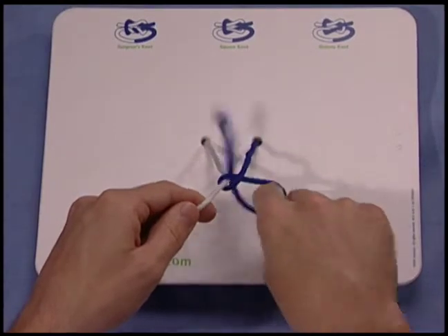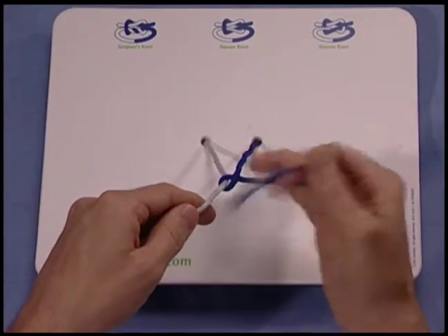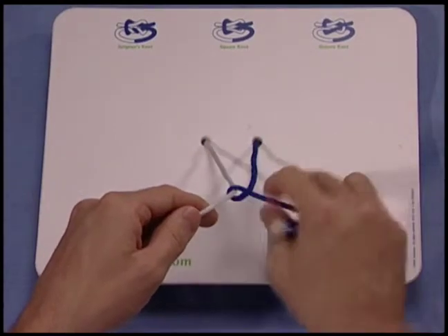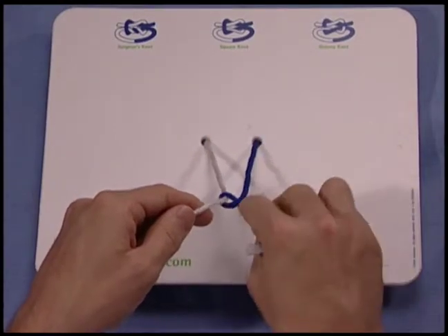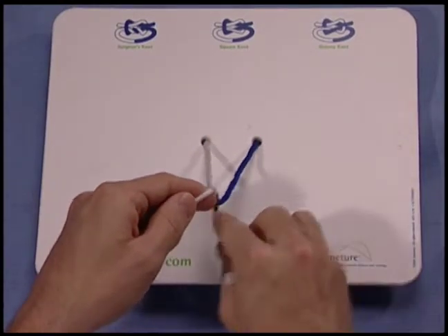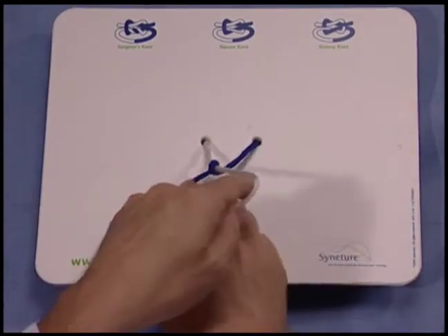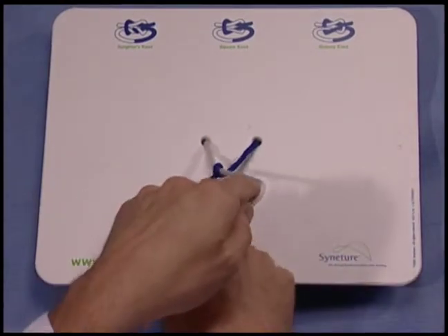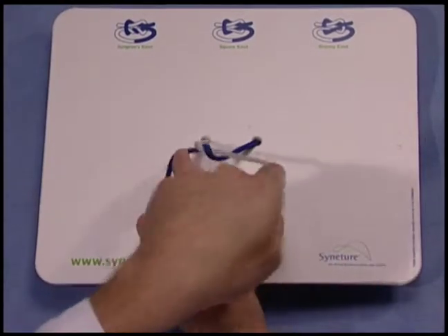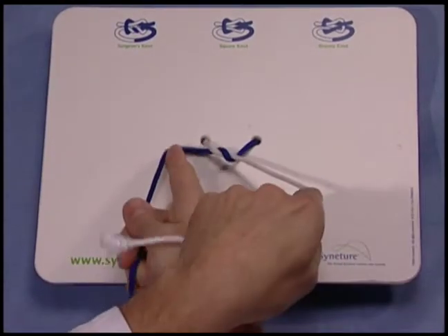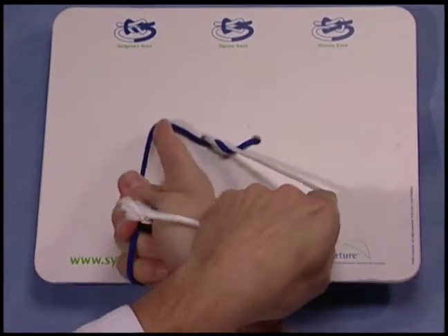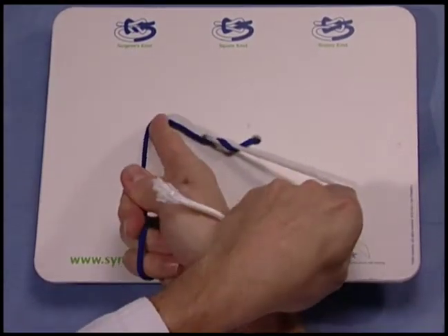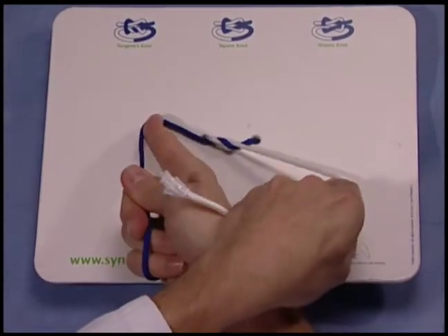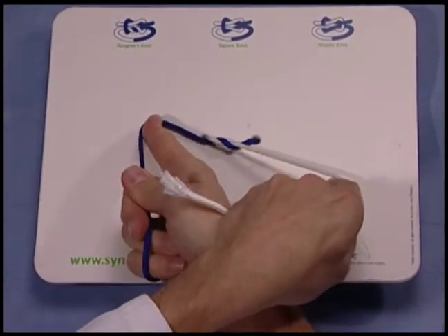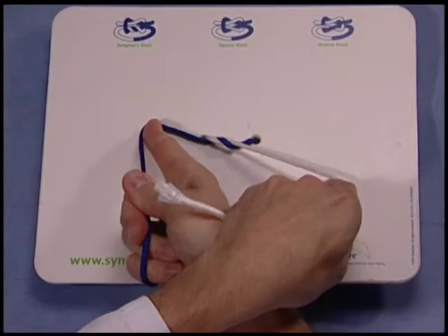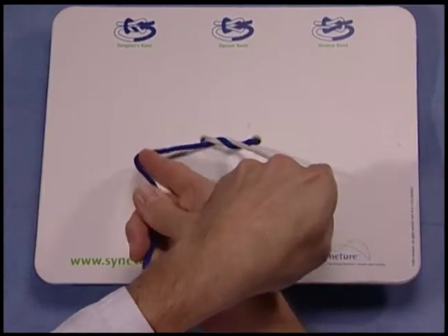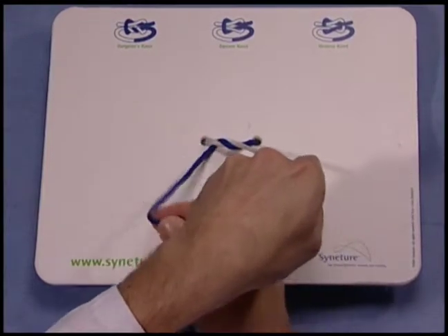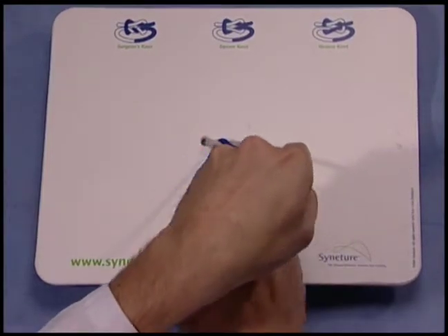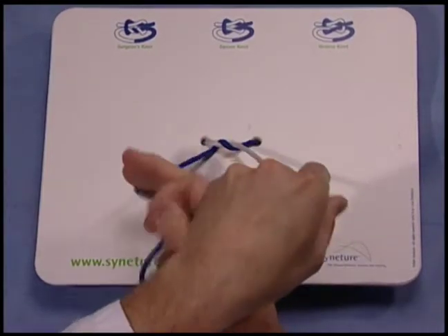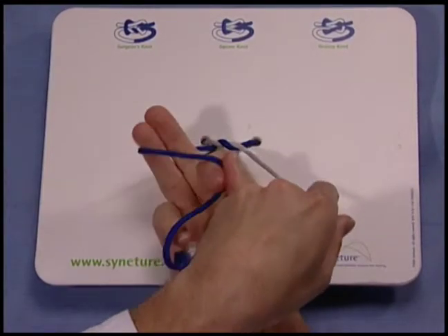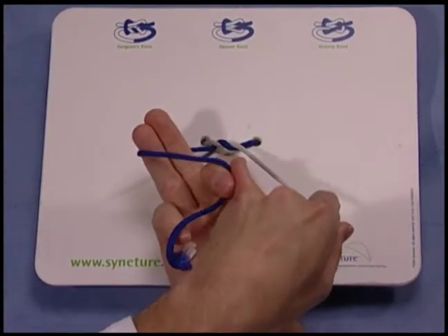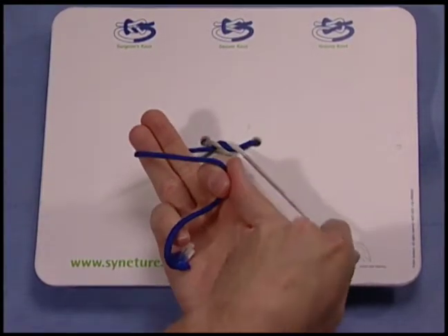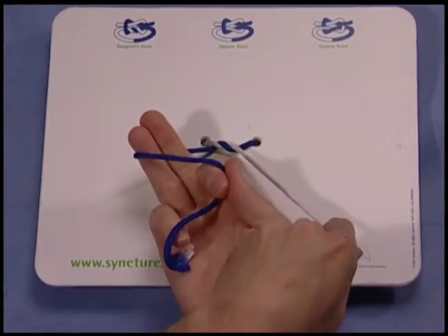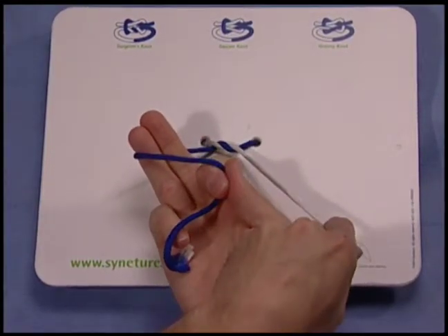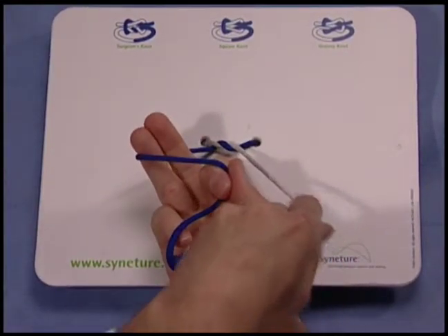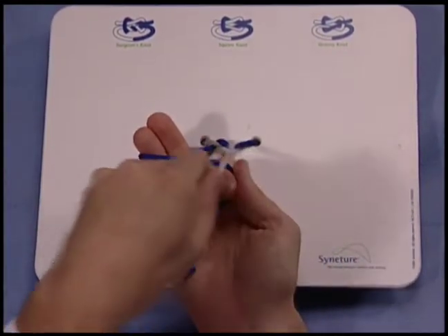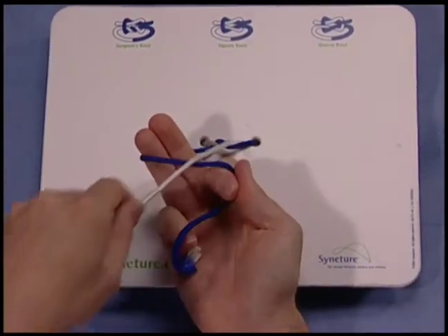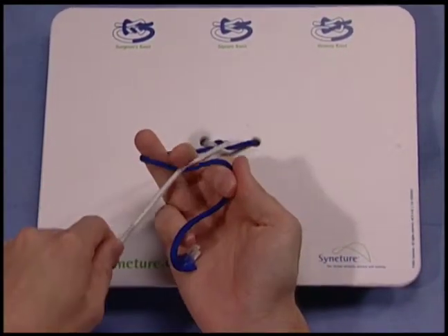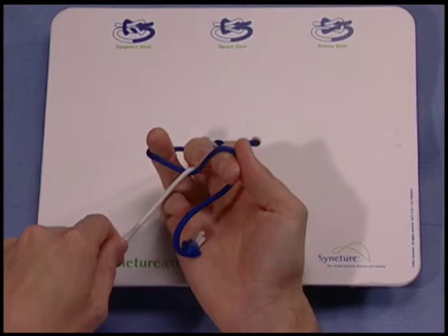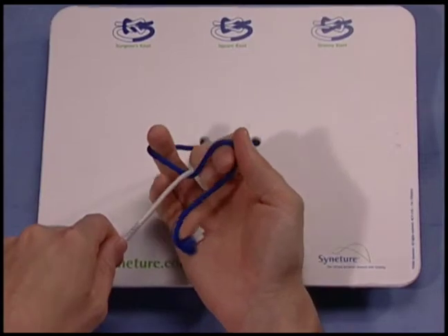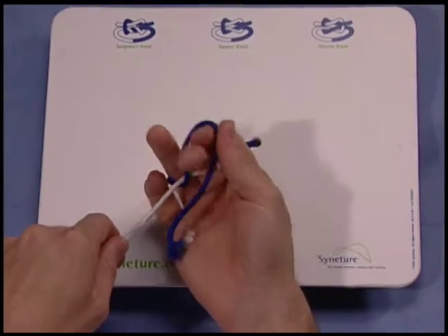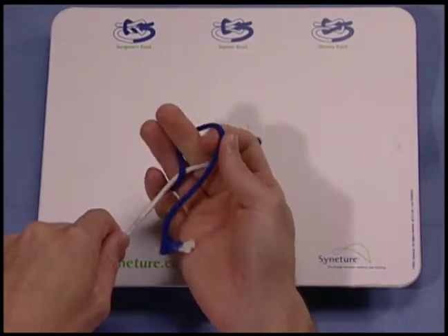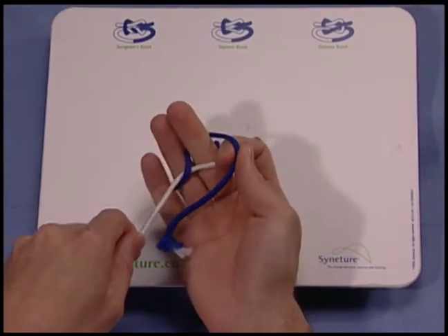Then using the middle and ring finger, pinching the free end of the suture between your middle and ring finger, bringing it through the loop, and setting it down.